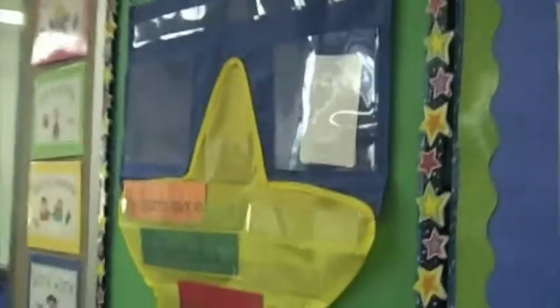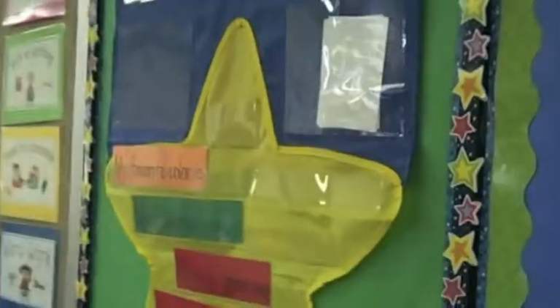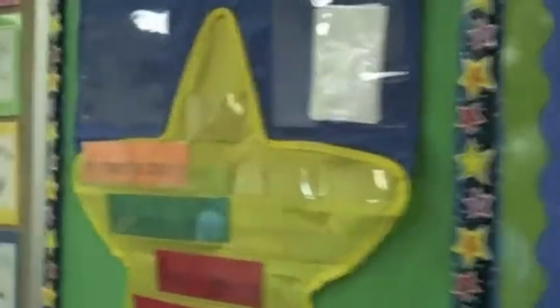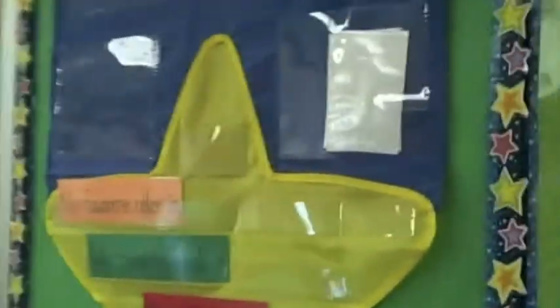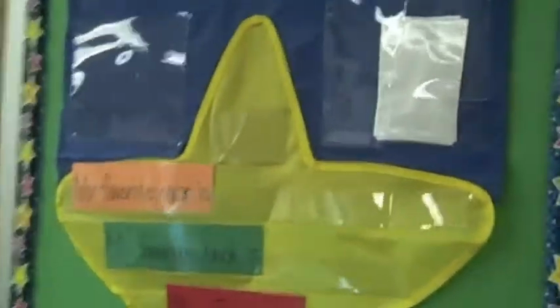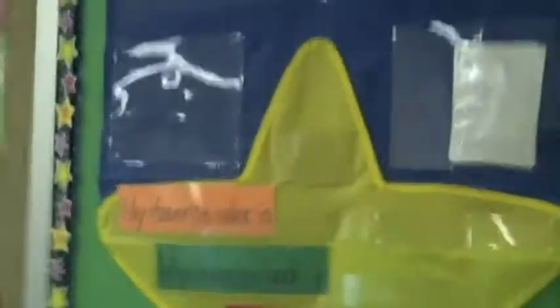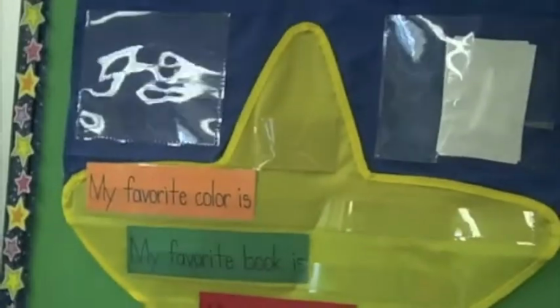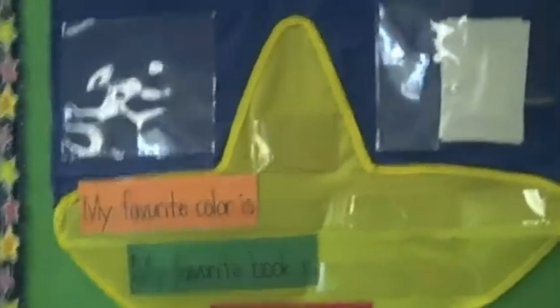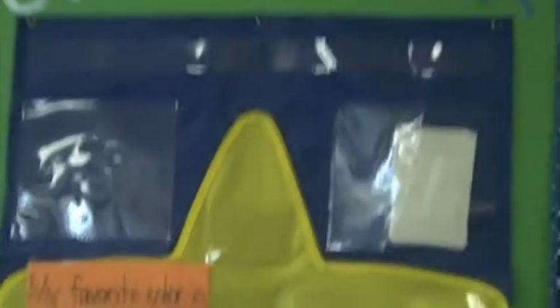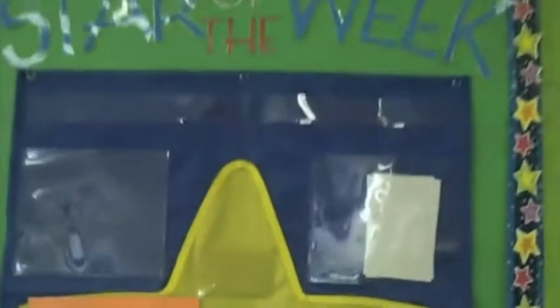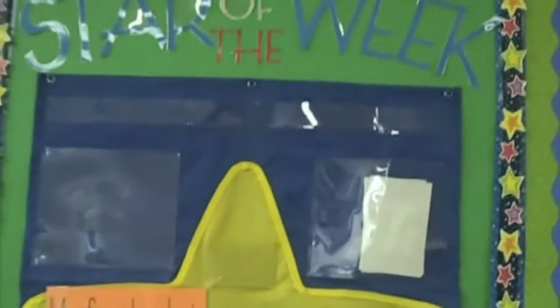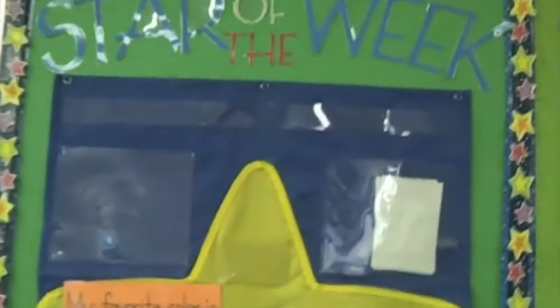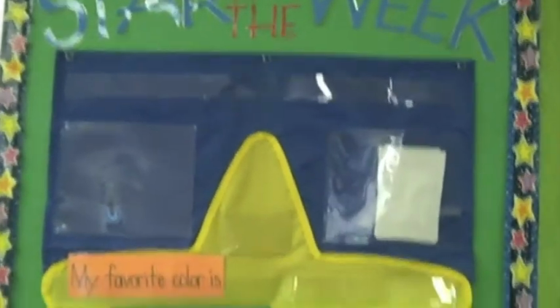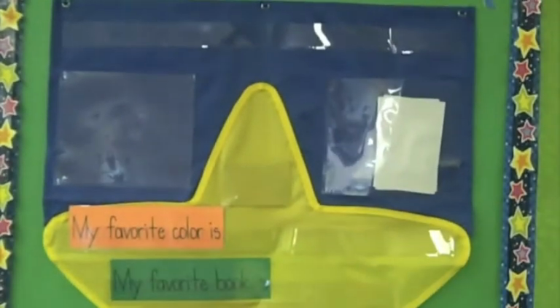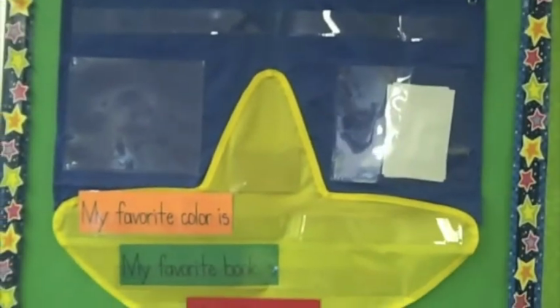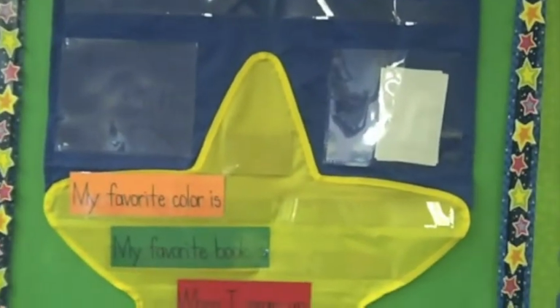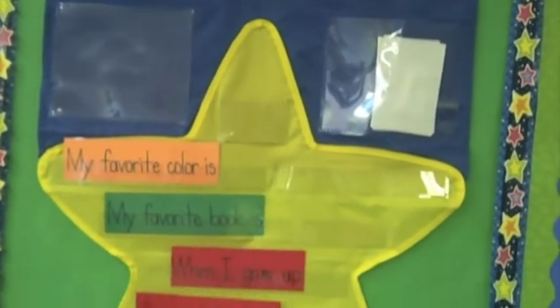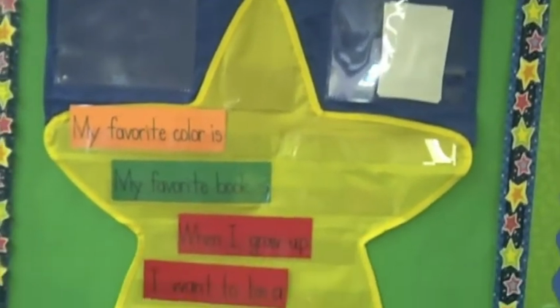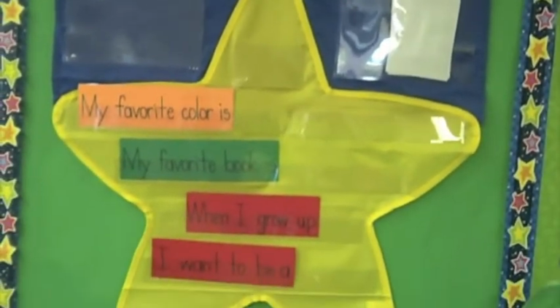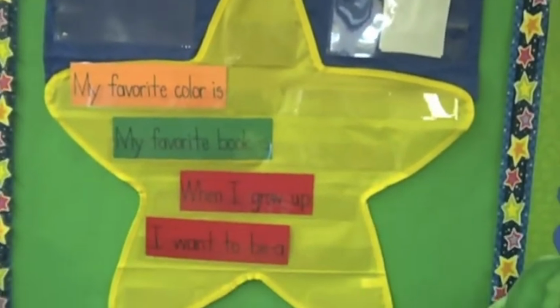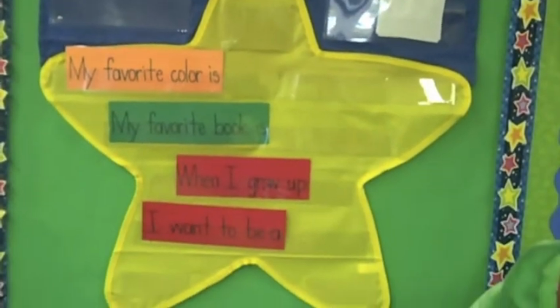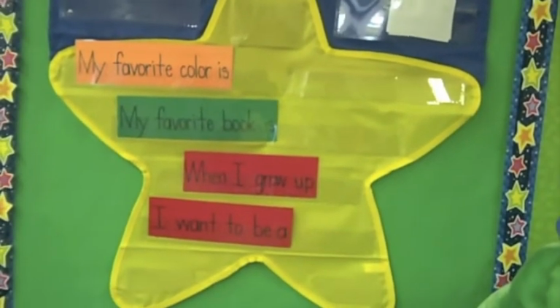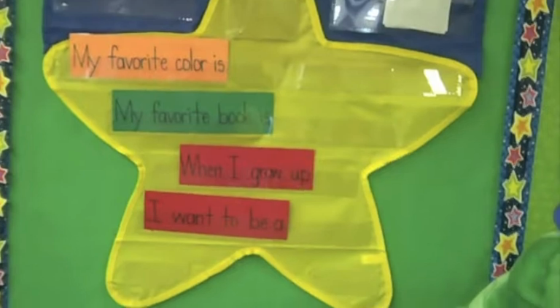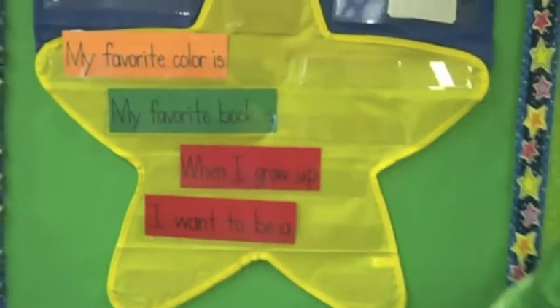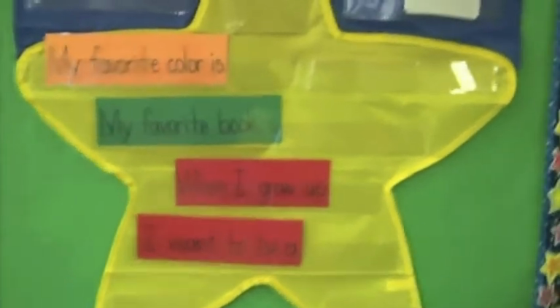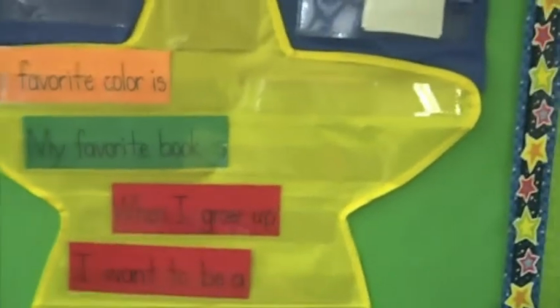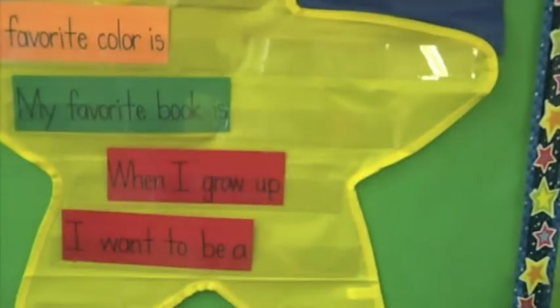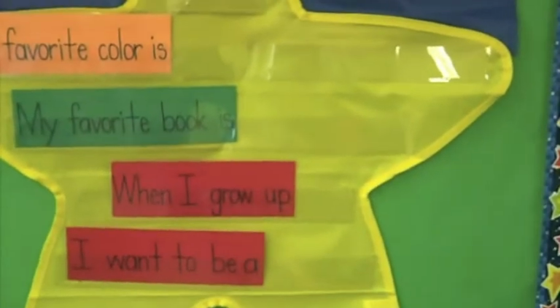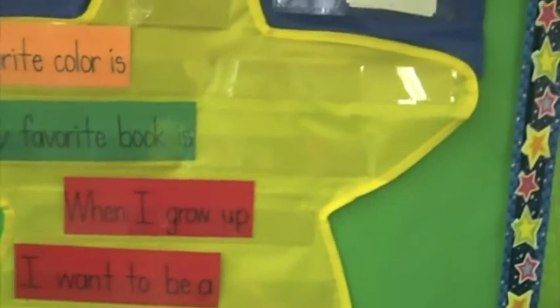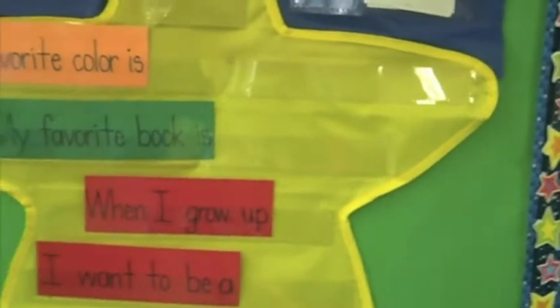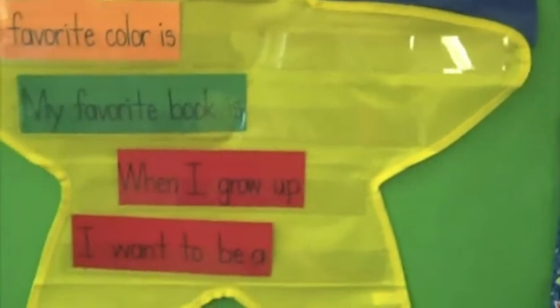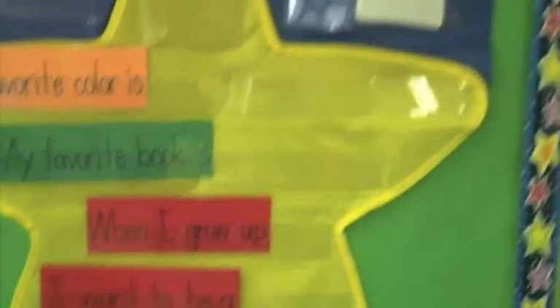Over here we have our Star of the Week, which we do in alphabetical order. The students bring a parent letter and their favorite book, share their favorite color, and tell us what they want to be when they grow up.